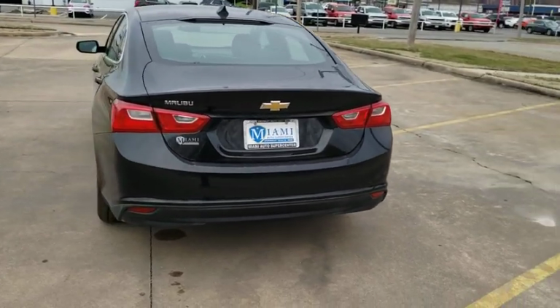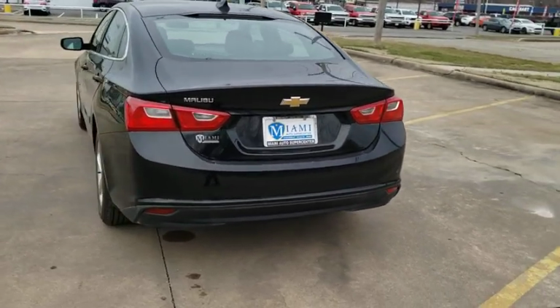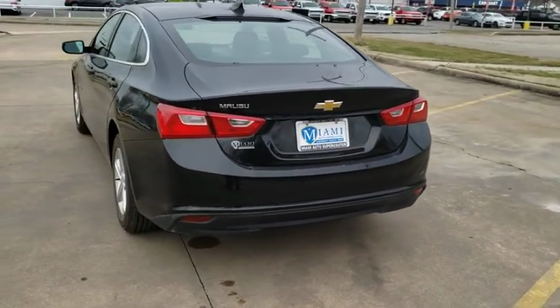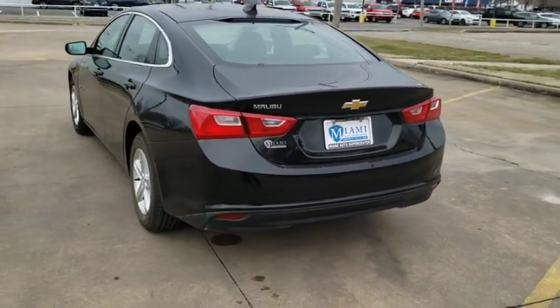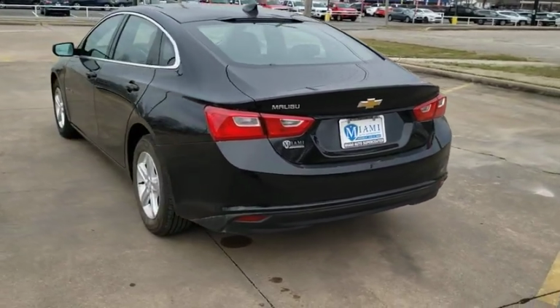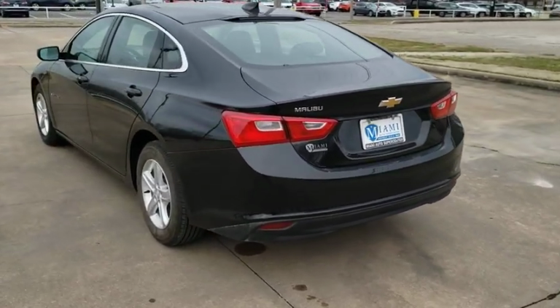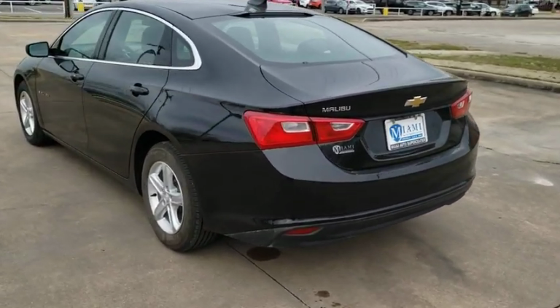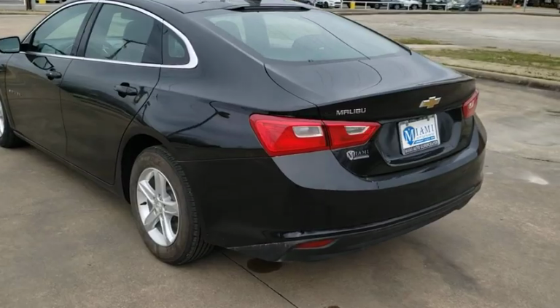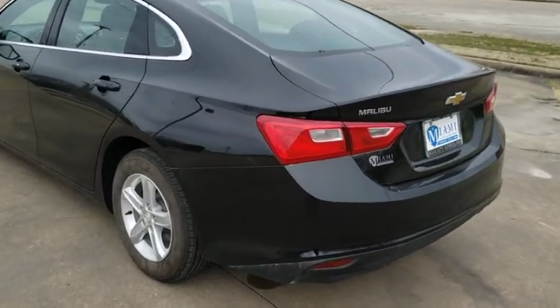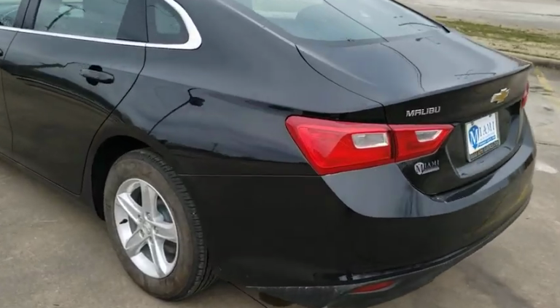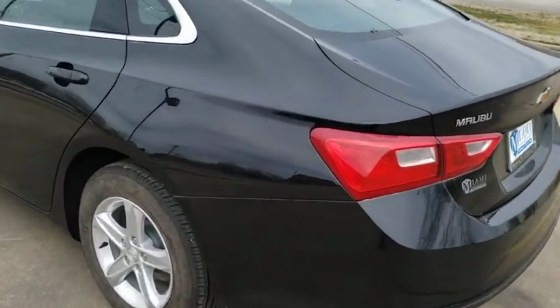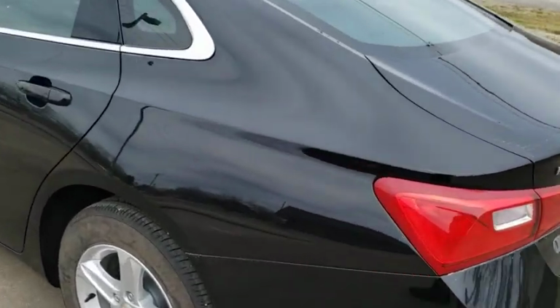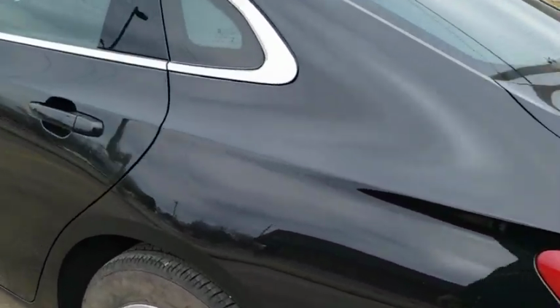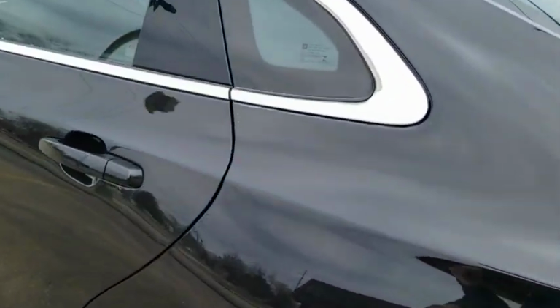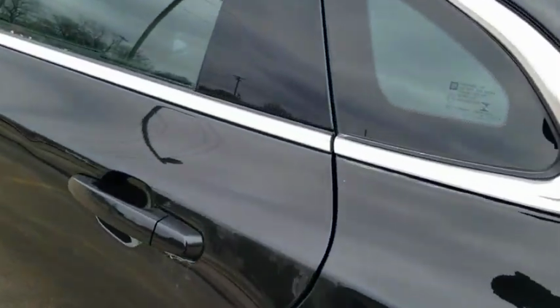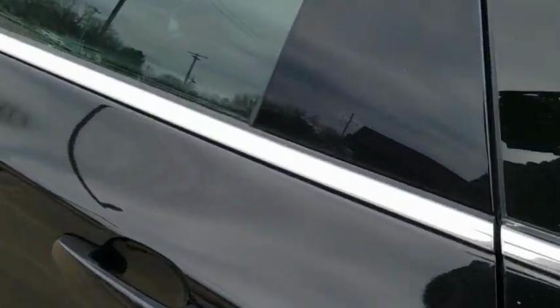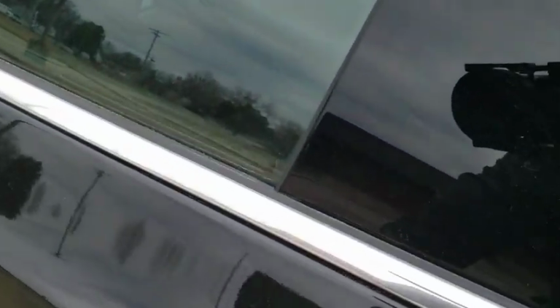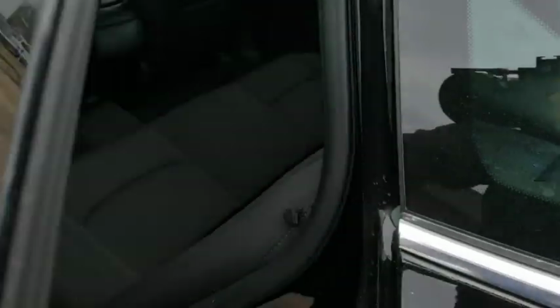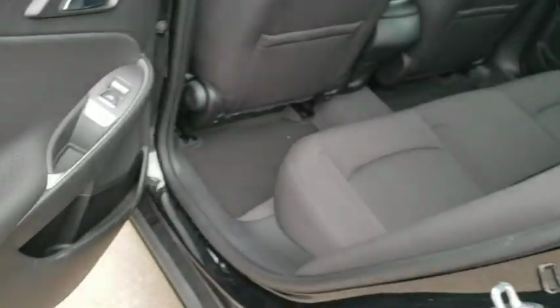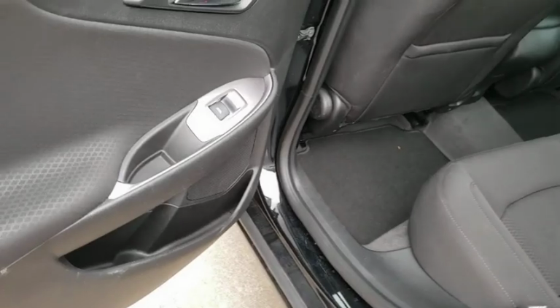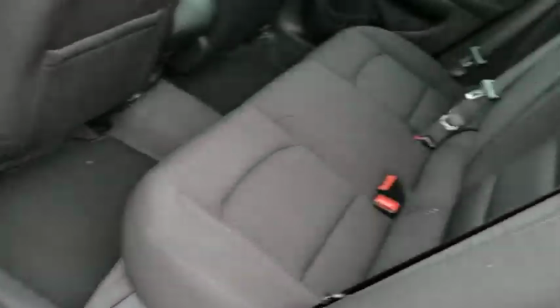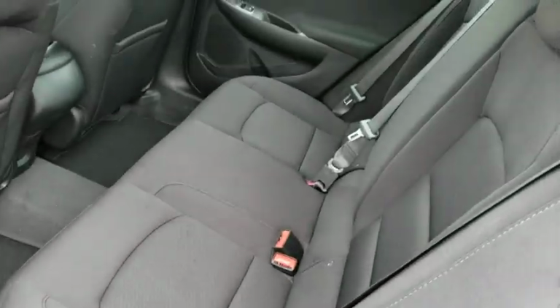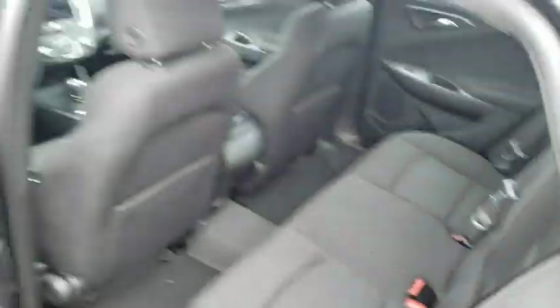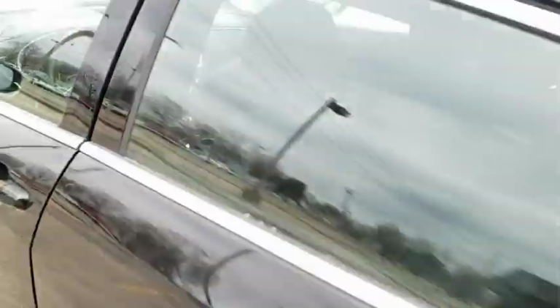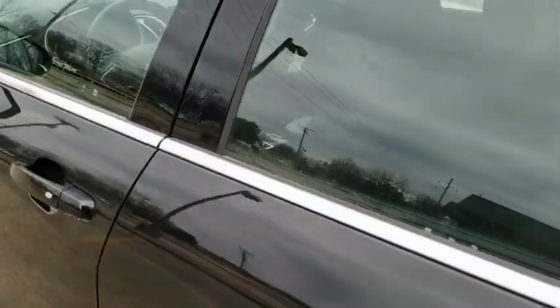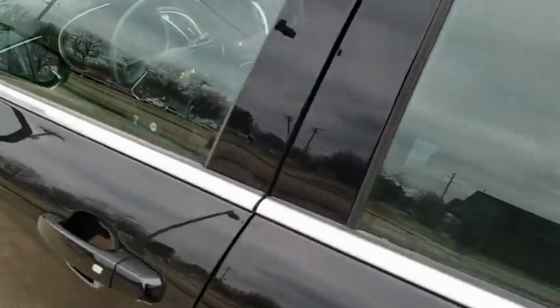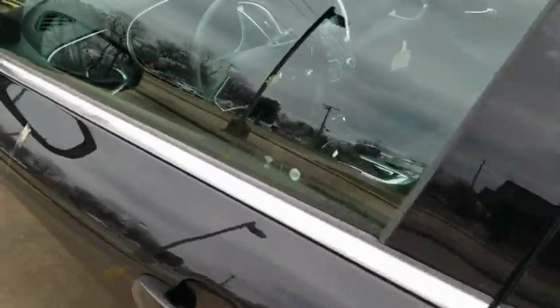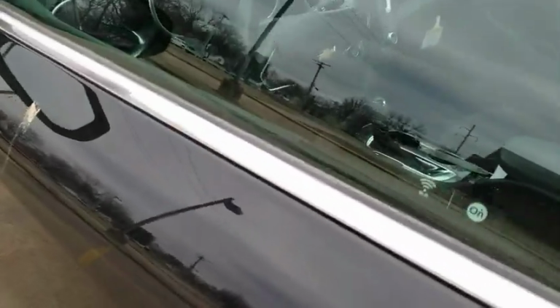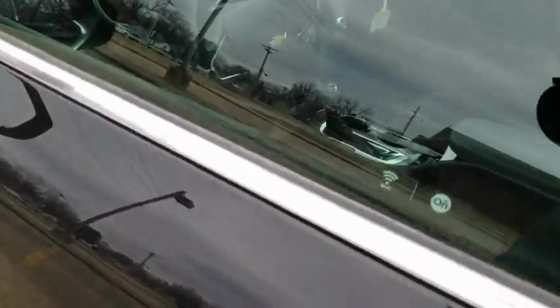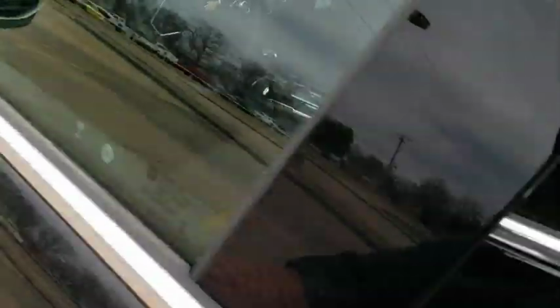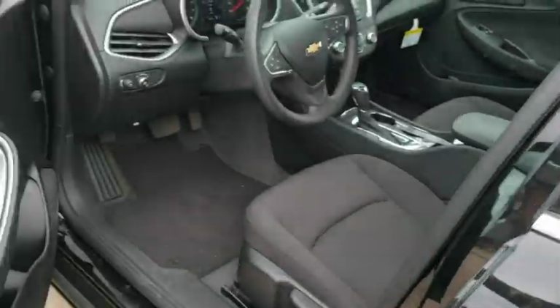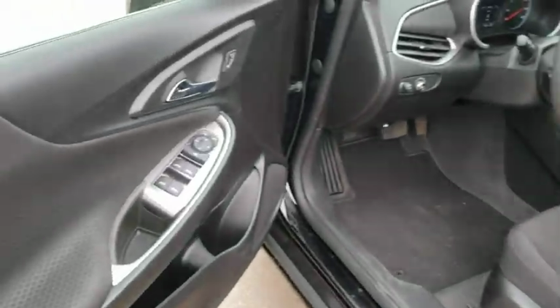Rear window defroster, power windows, security system, compass, electronic stability control, trip computer, panic alarm, brake assist, tachometer, overhead console, remote keyless entry, driver vanity mirror.